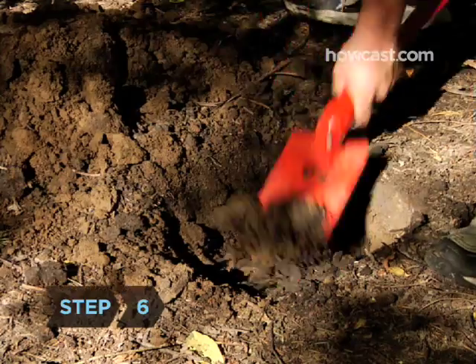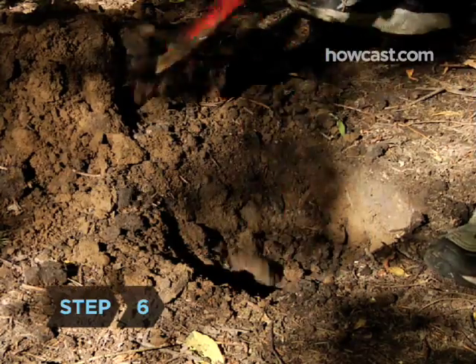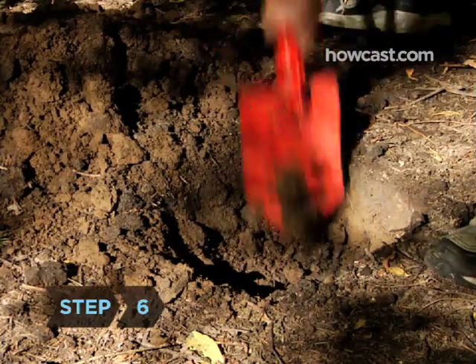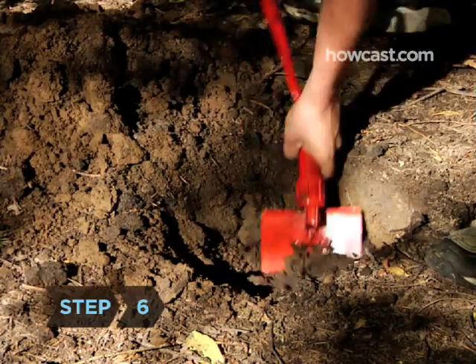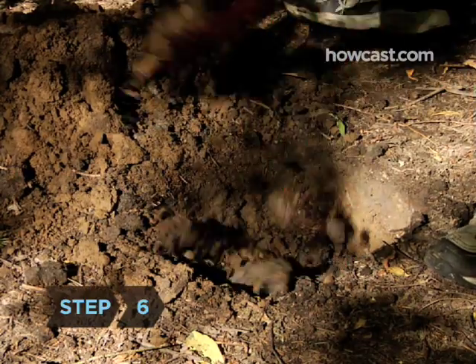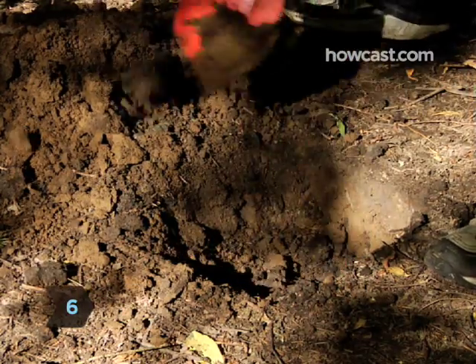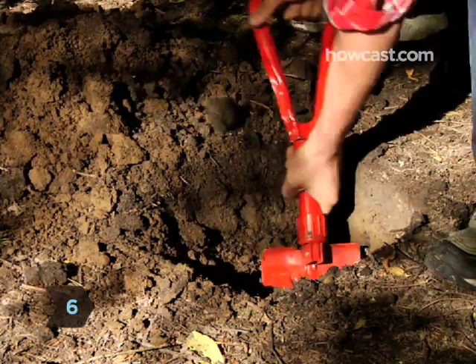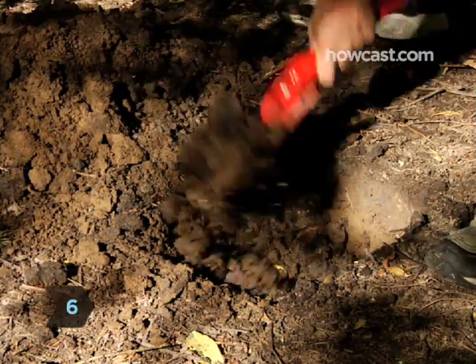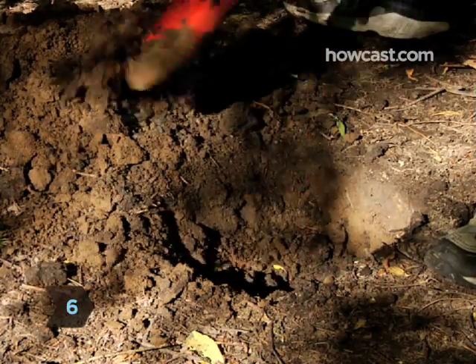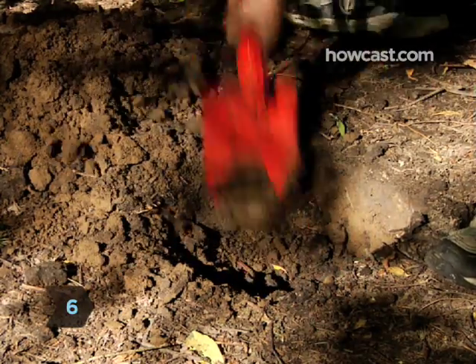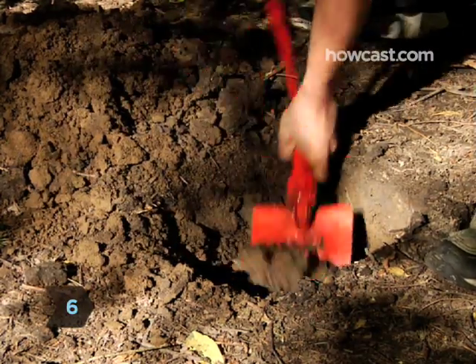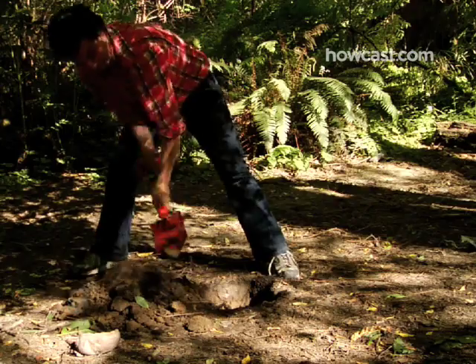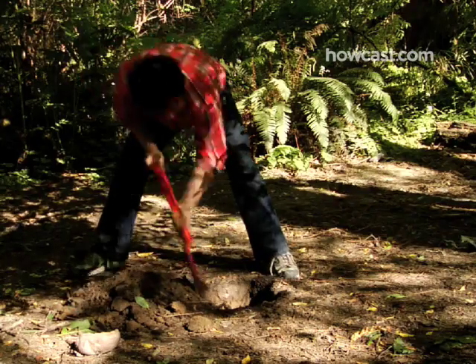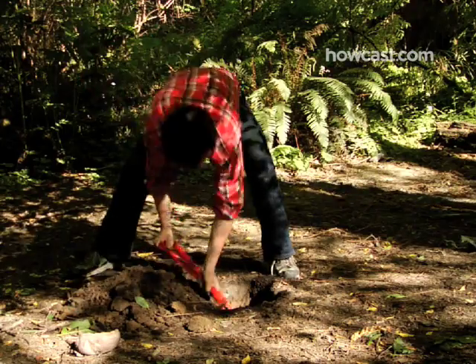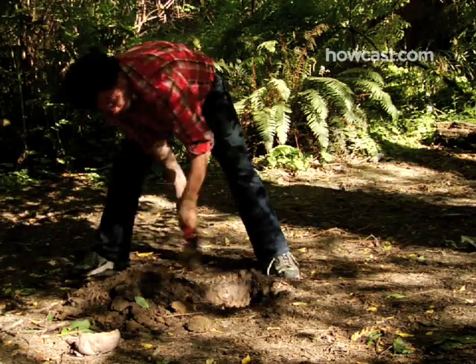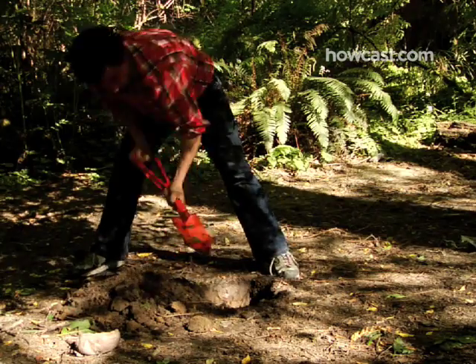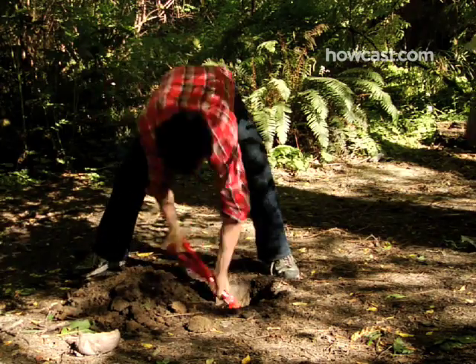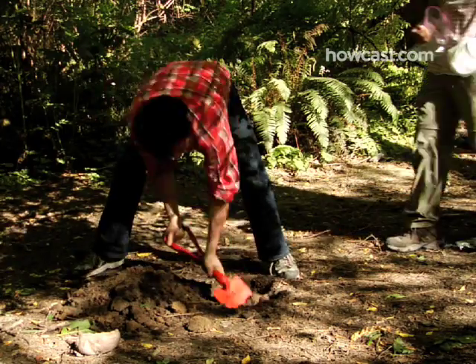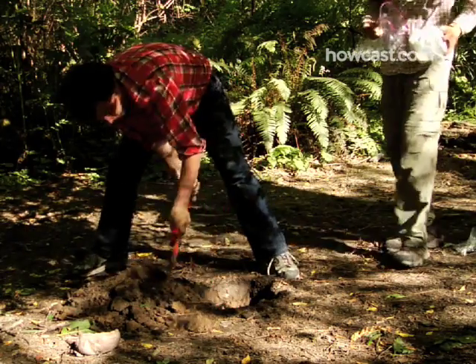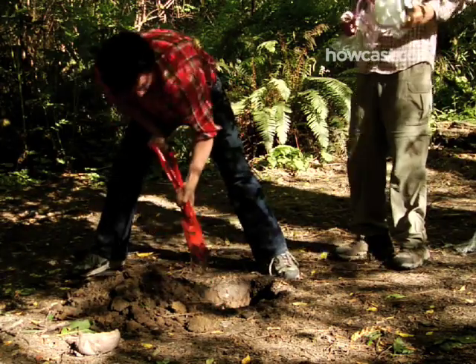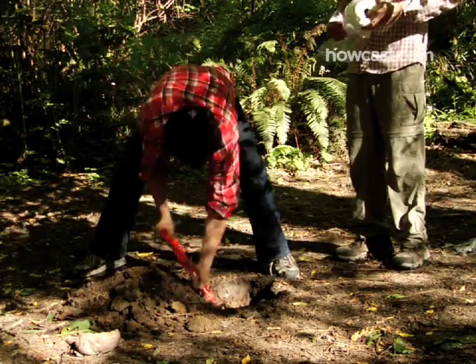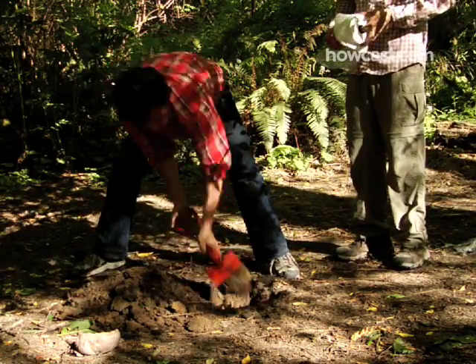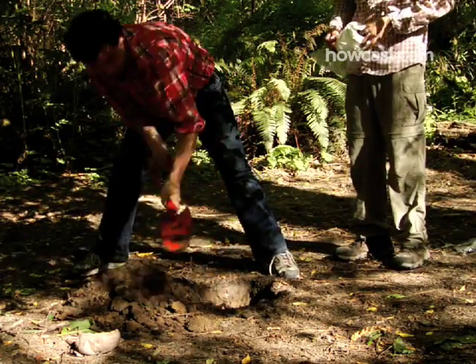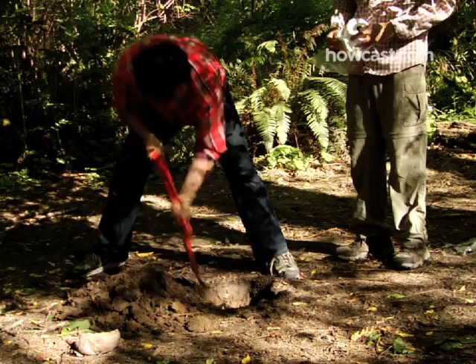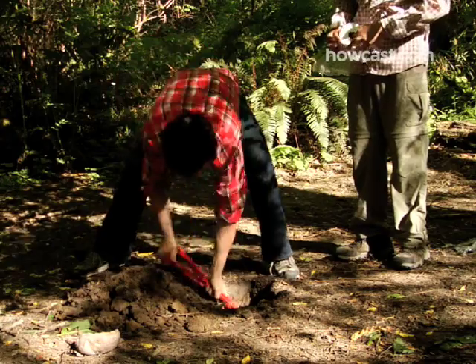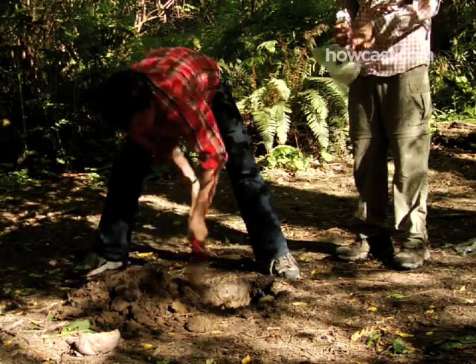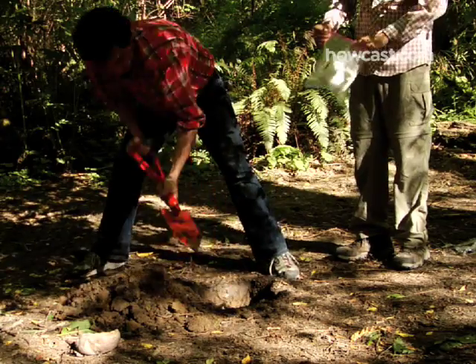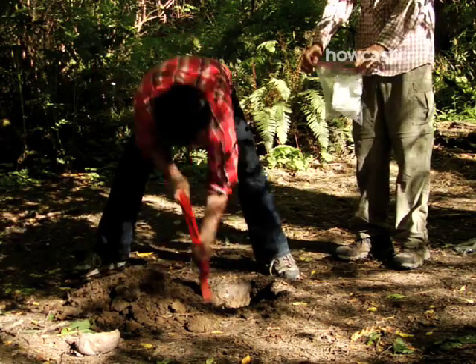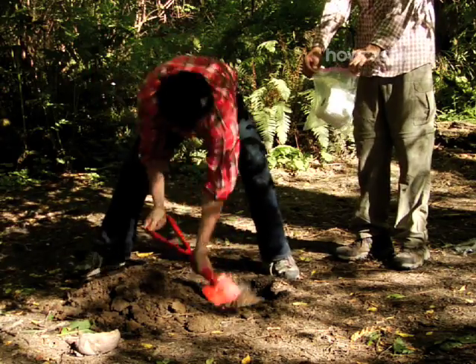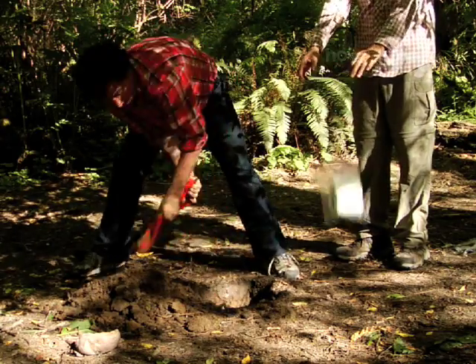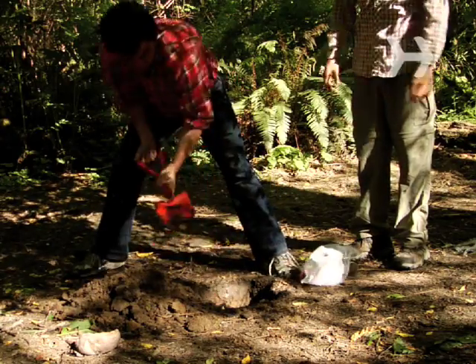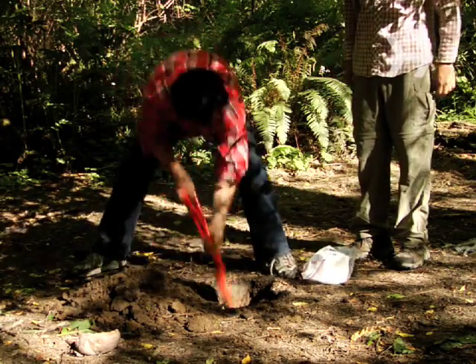Step 6. Find a secluded spot at least 200 feet from camp to serve as your latrine. Dig a hole about a foot deep for a makeshift toilet, and set out a roll of toilet paper protected from the elements in a sealed plastic bag.